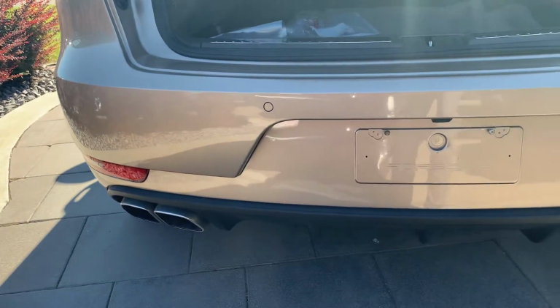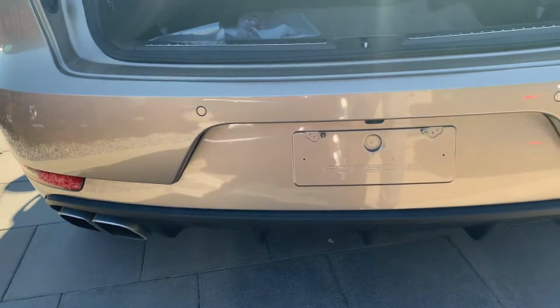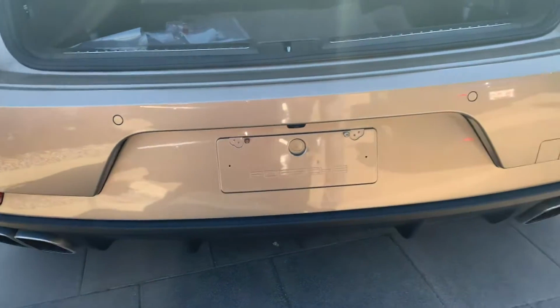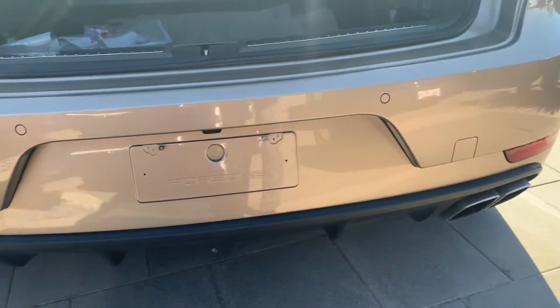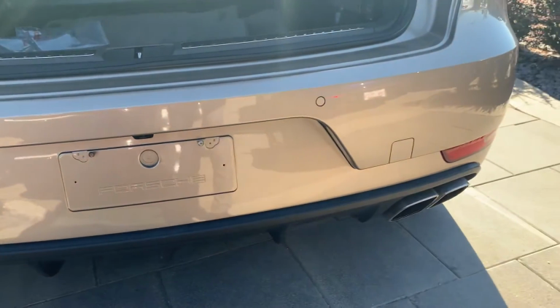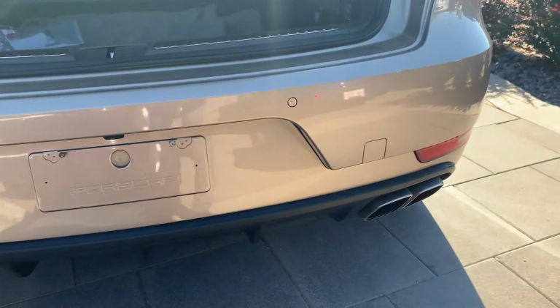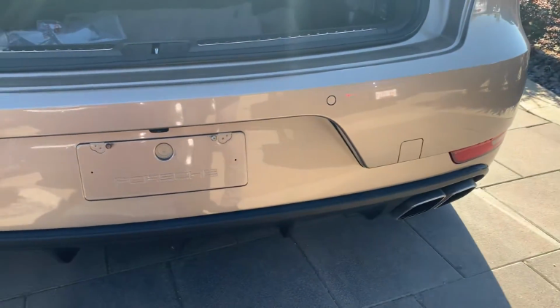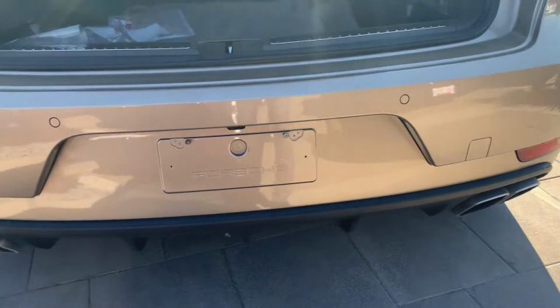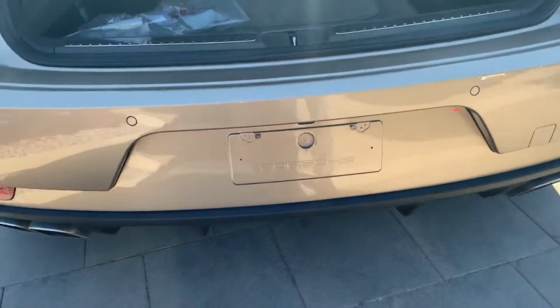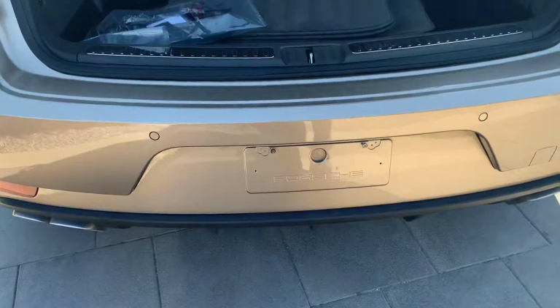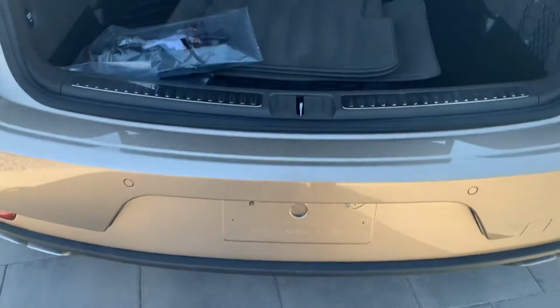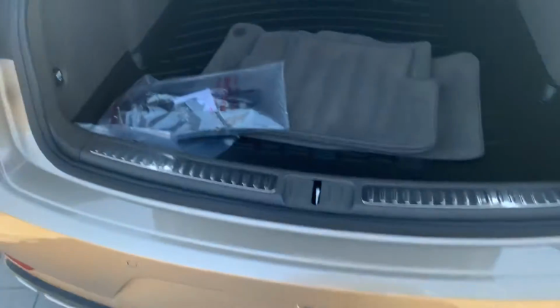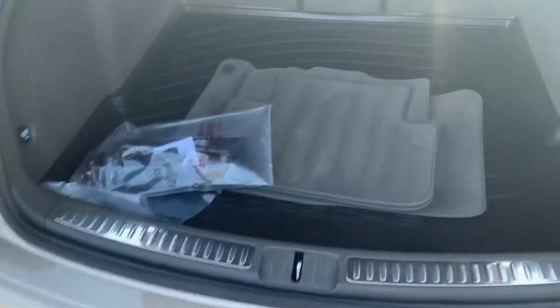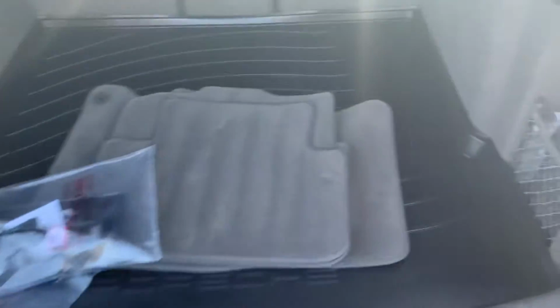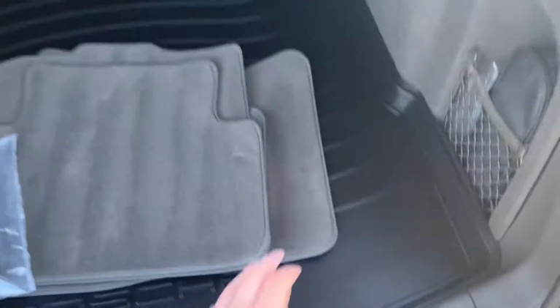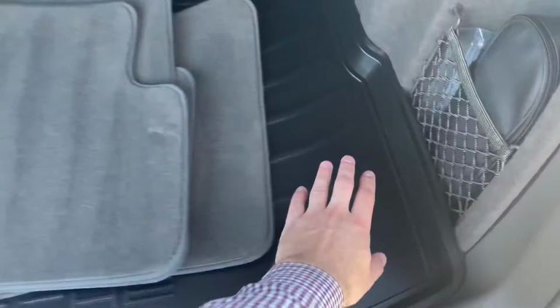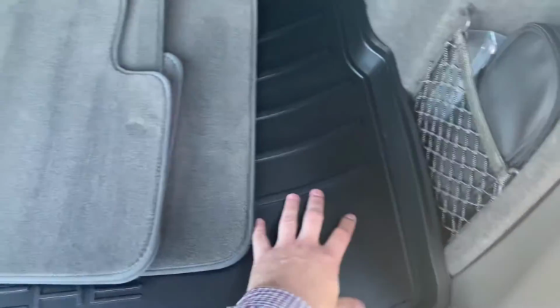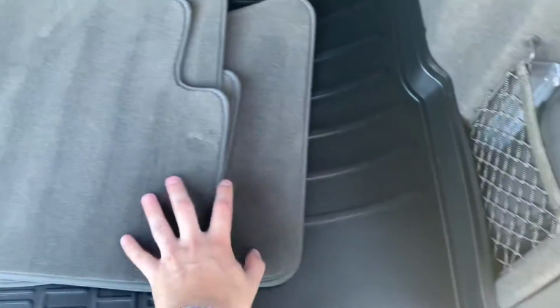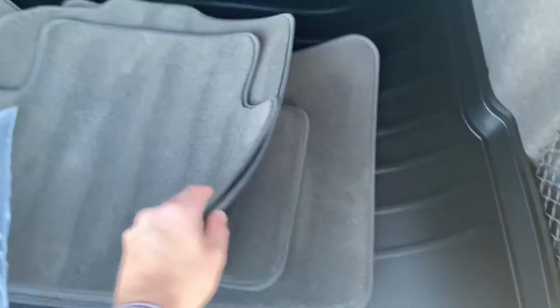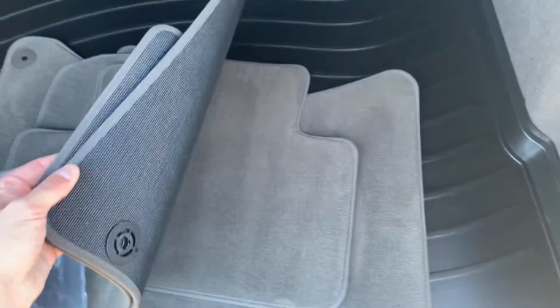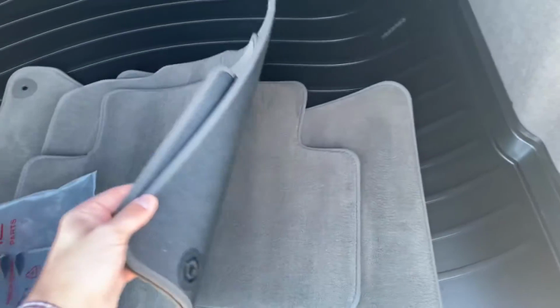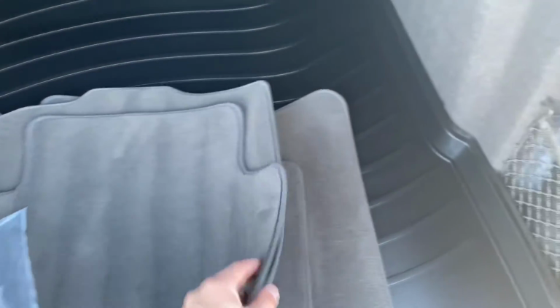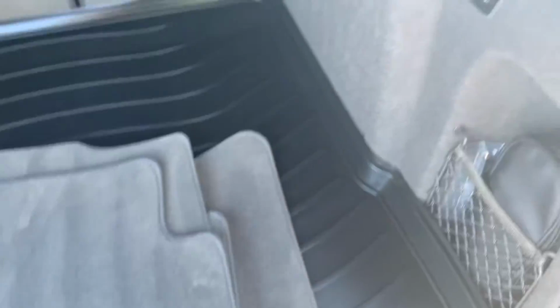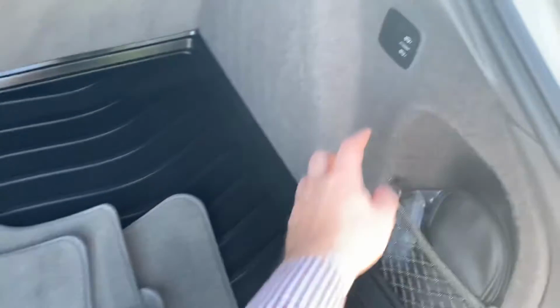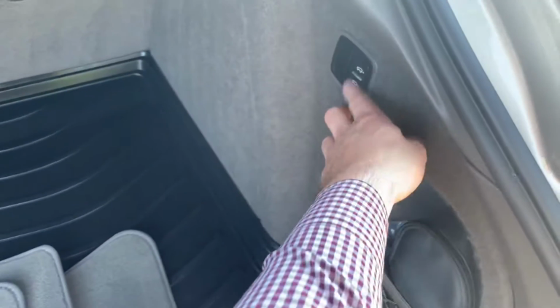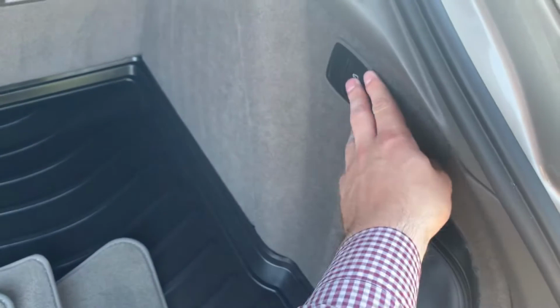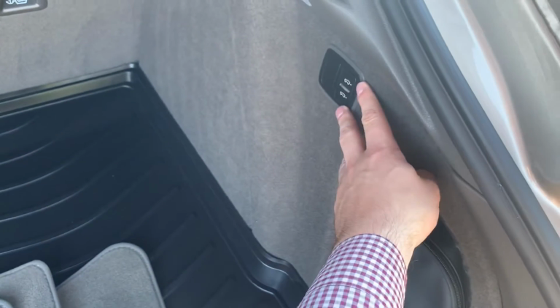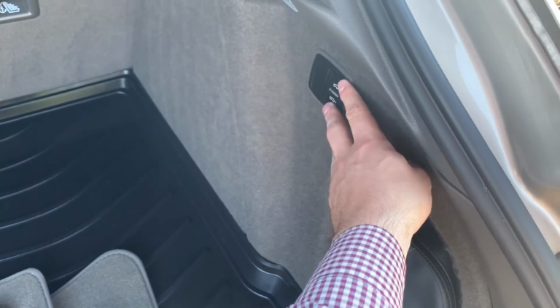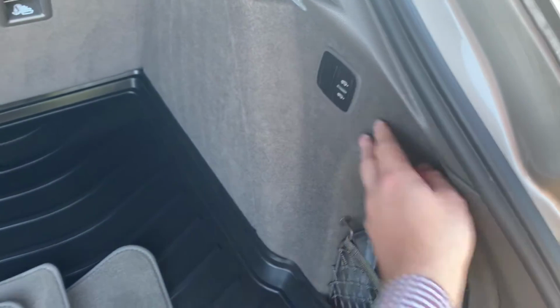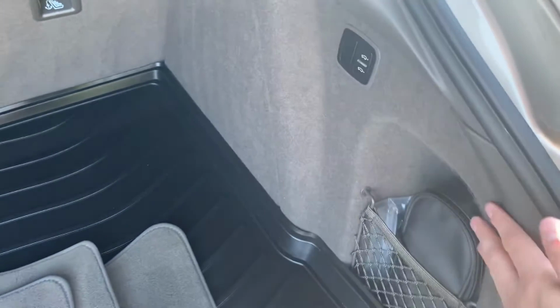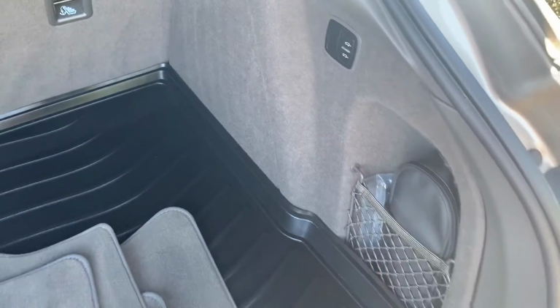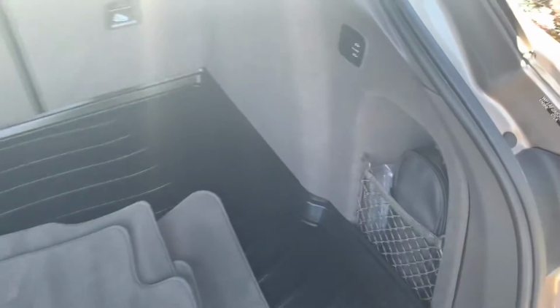We've got the quad tip exhaust, rear view camera, nice rubber cargo tray in the back with your carpet mats. You've got your switch here to raise and lower the vehicle with the air suspension.